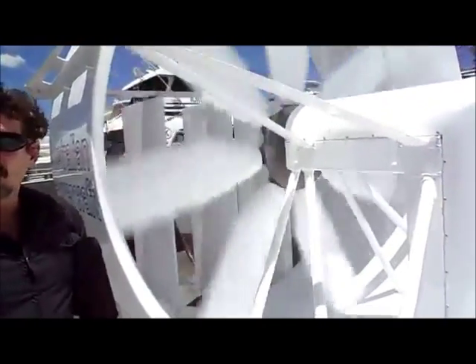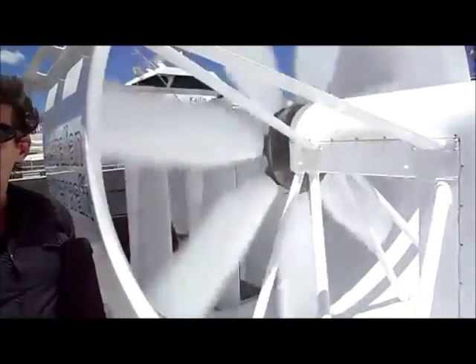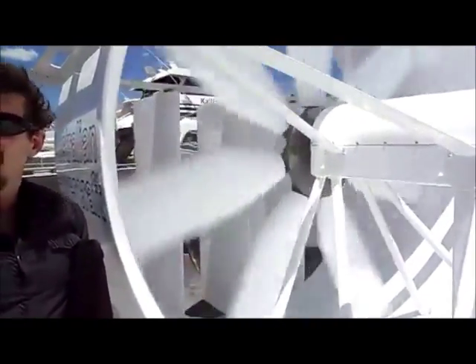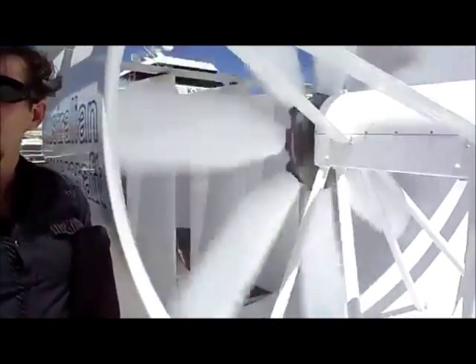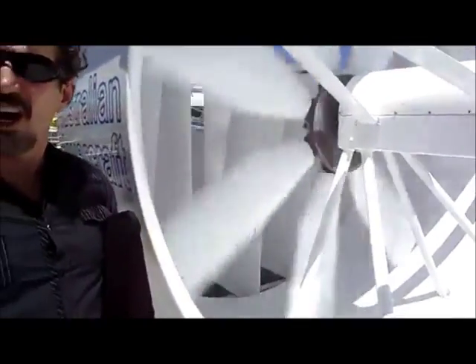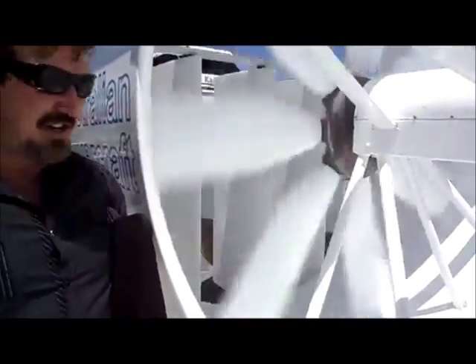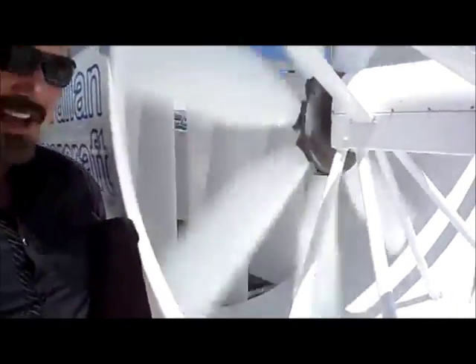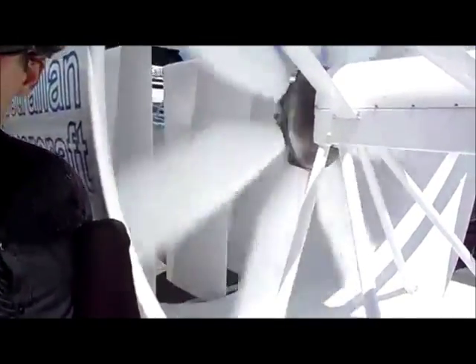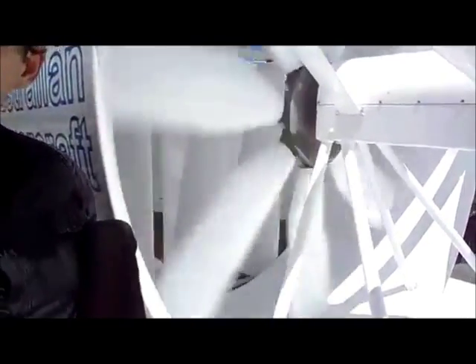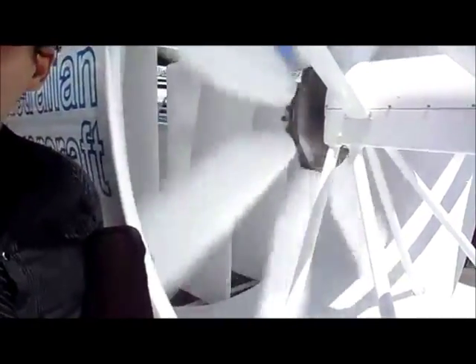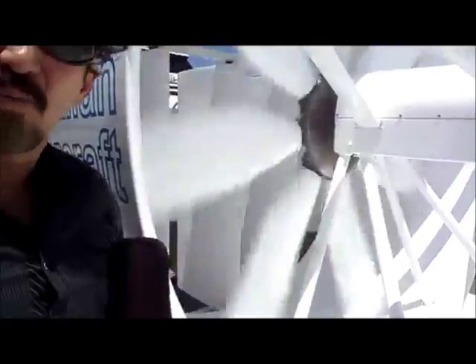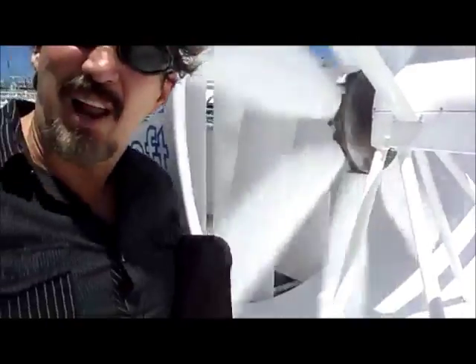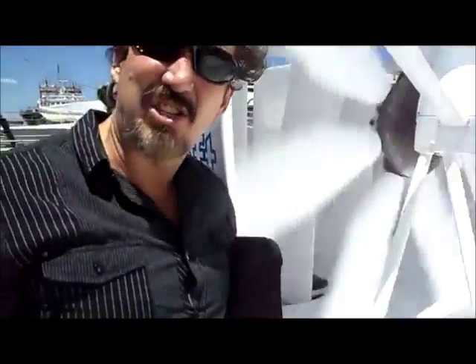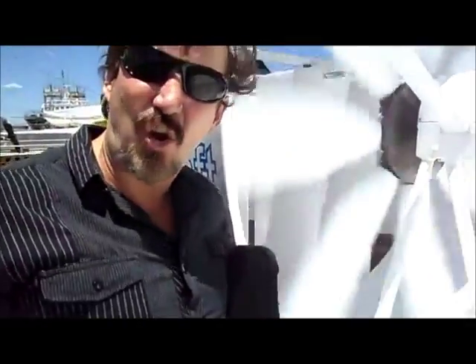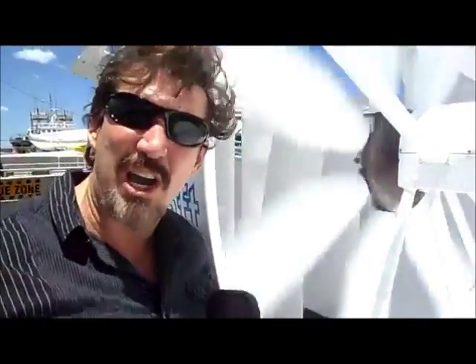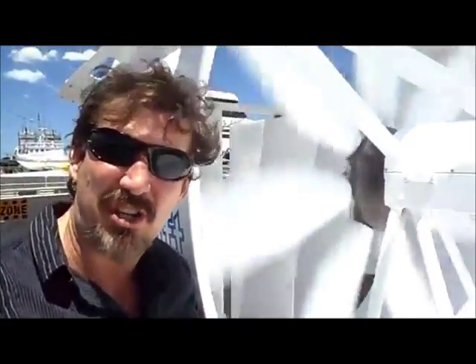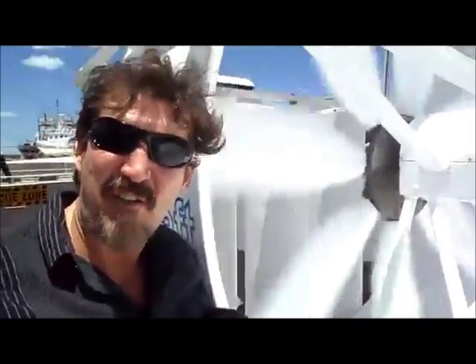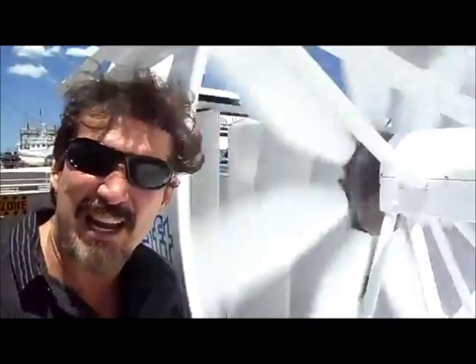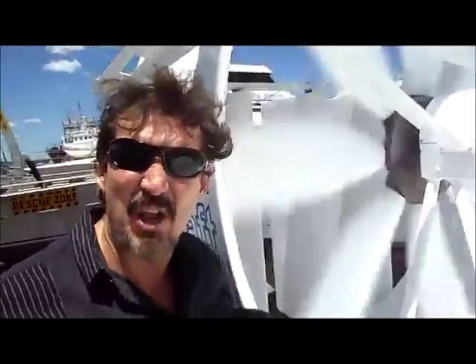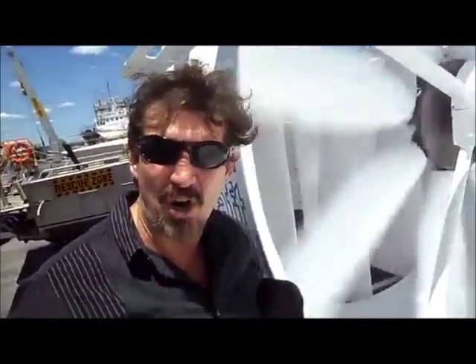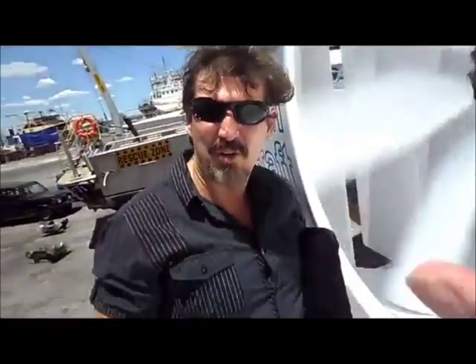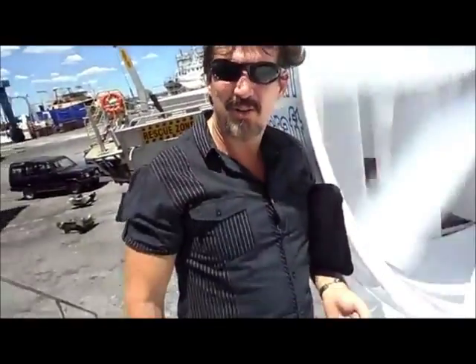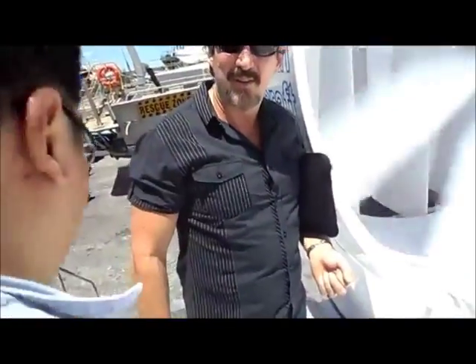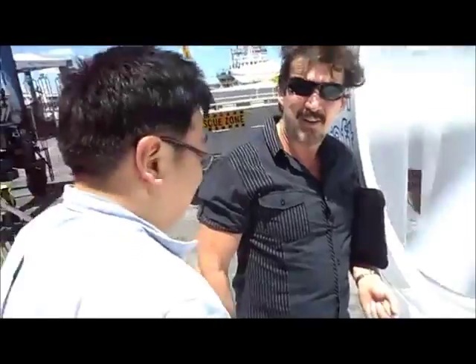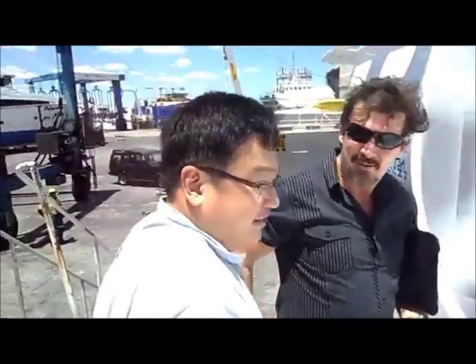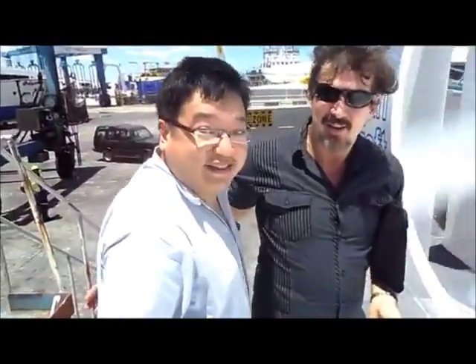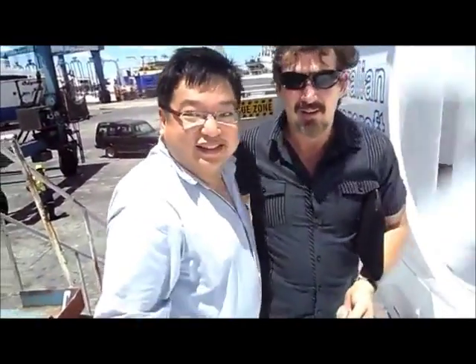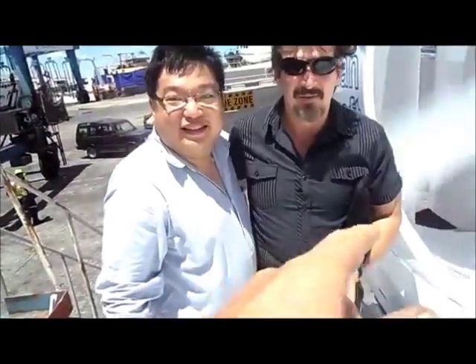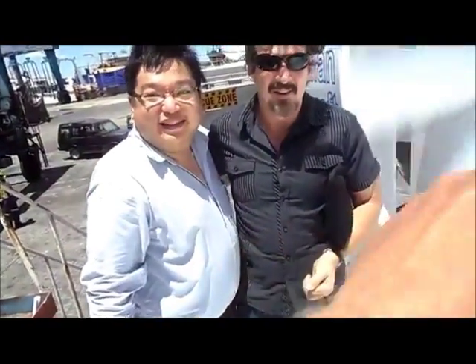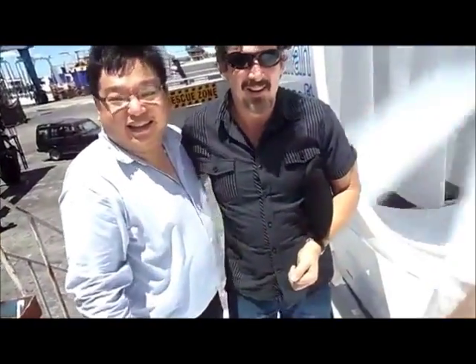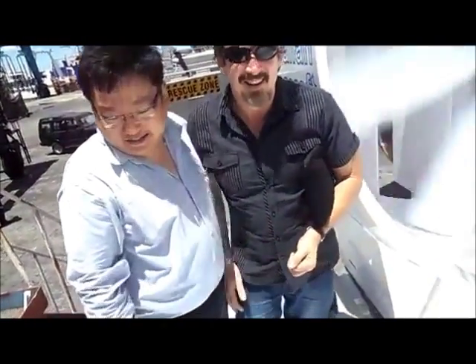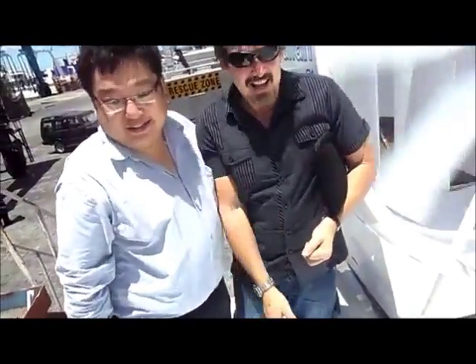Now we're still having a conversation next to this propeller. It's the quietest fan in the world. Tell him about it. Point to the propeller.